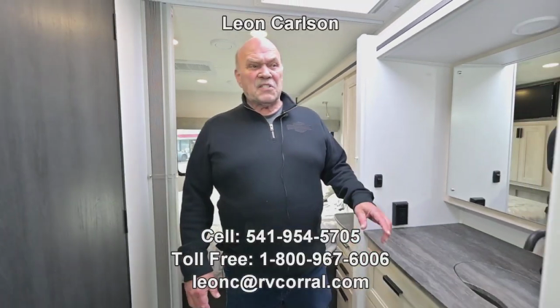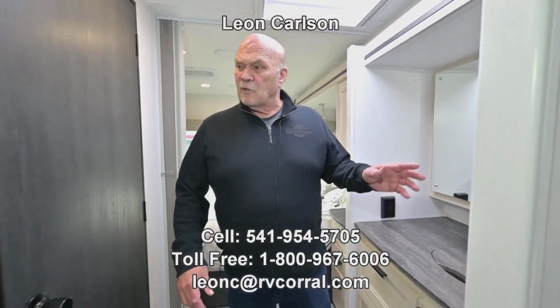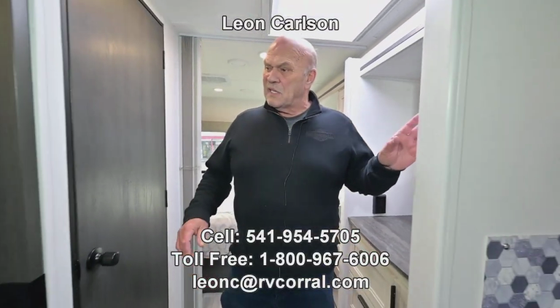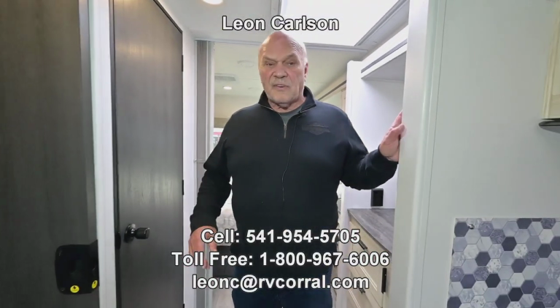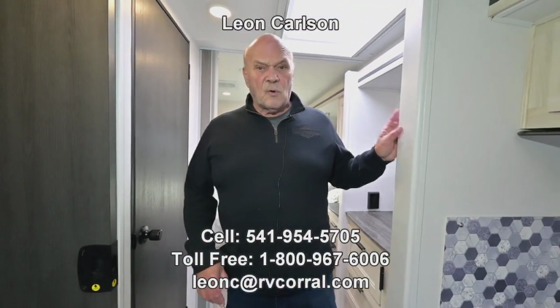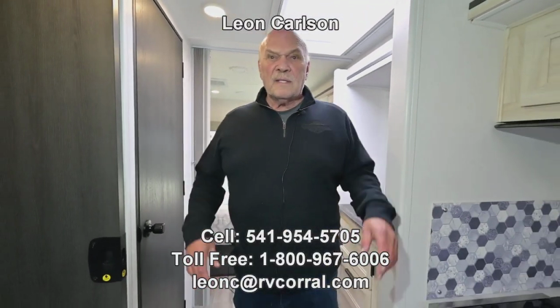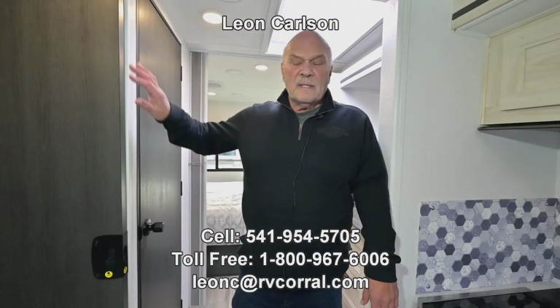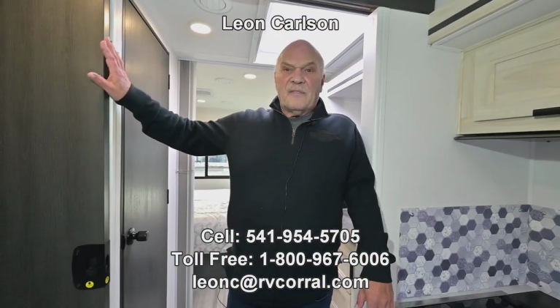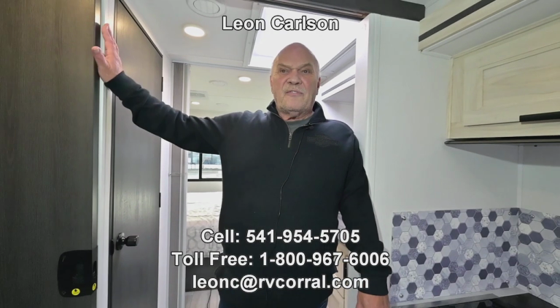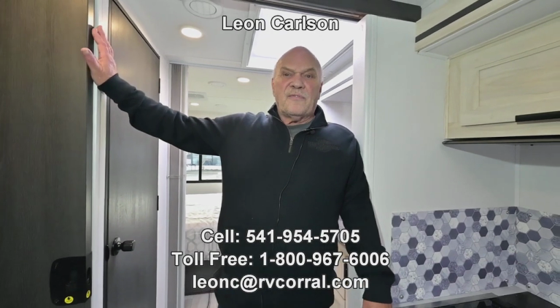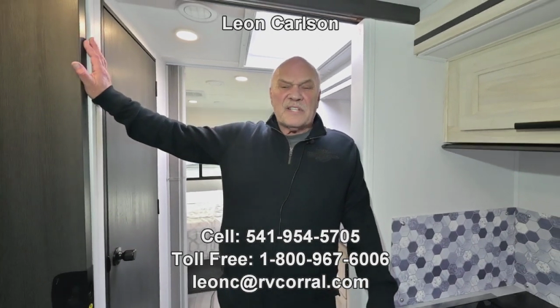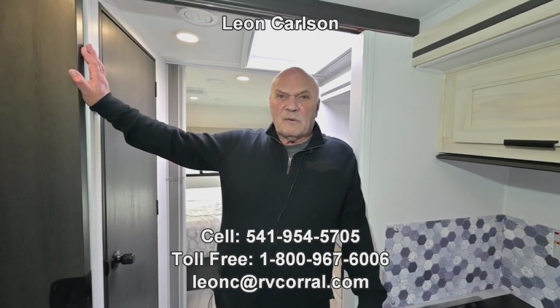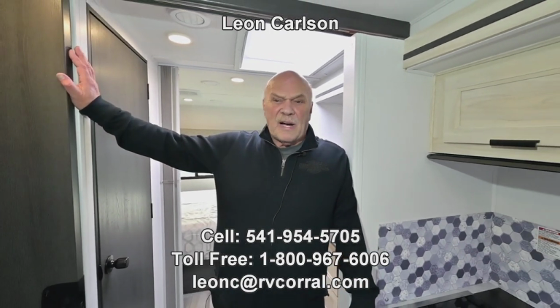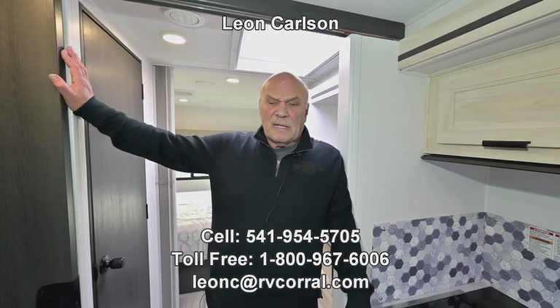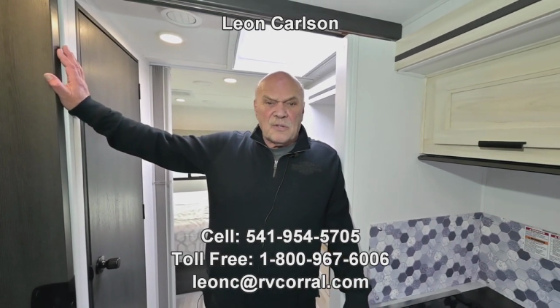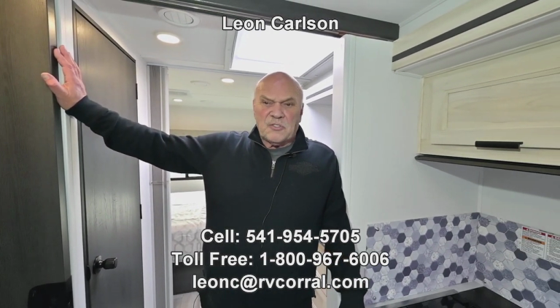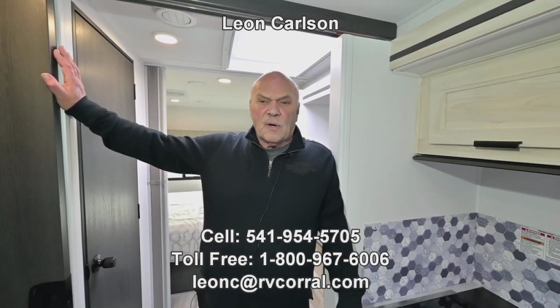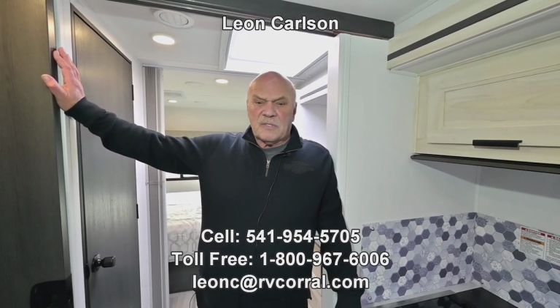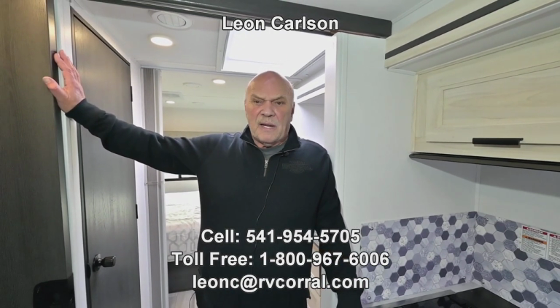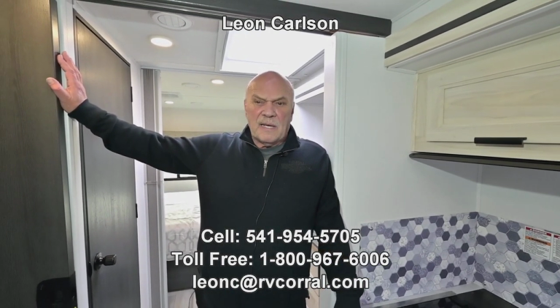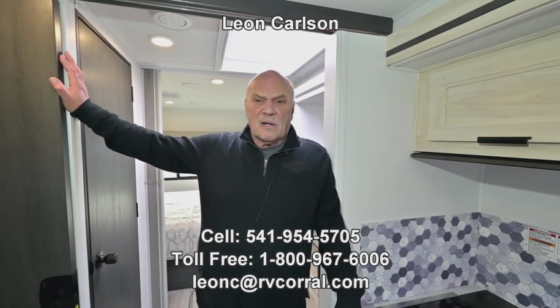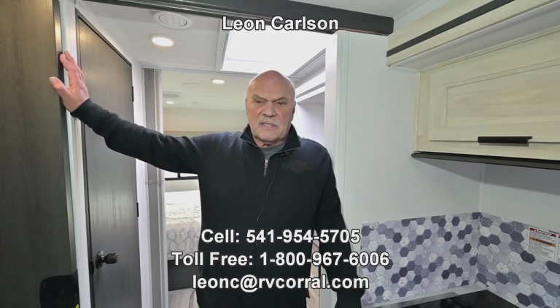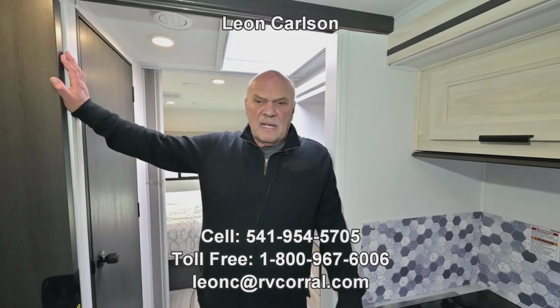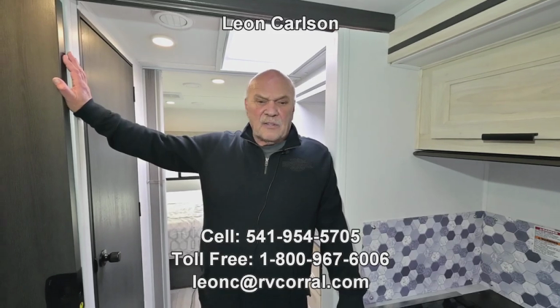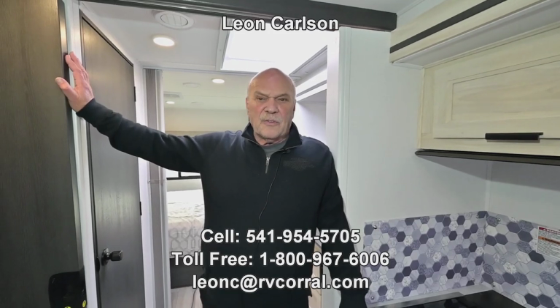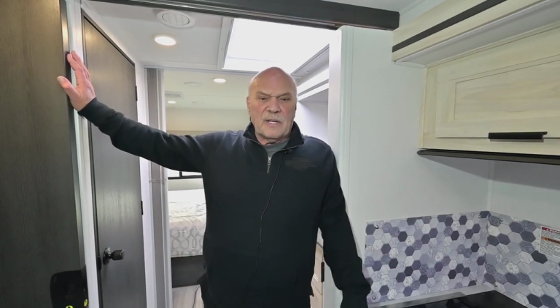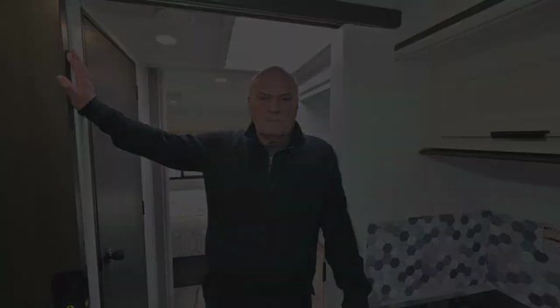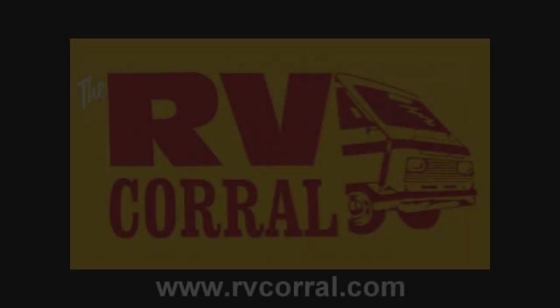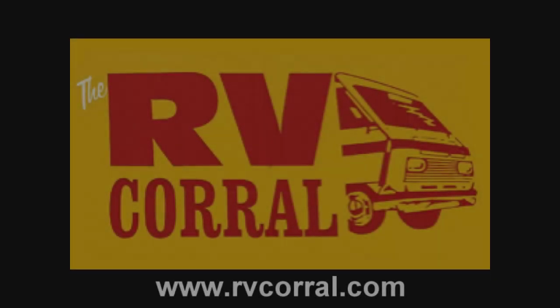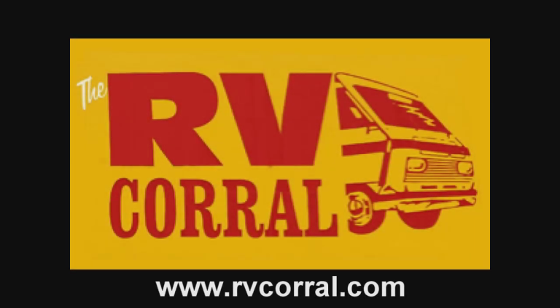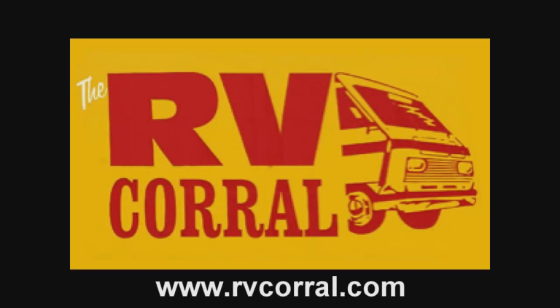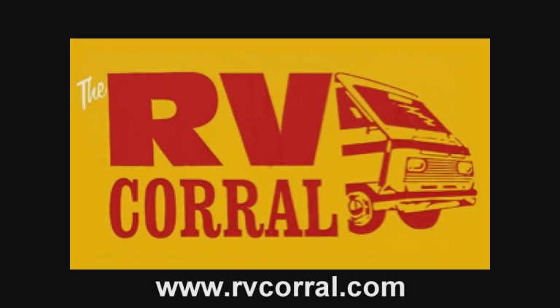There you have it. Give me a call on my cell phone at 541-954-5705 and I'll answer the rest of your questions. My name is Leon Carlson — thank you for viewing the video.